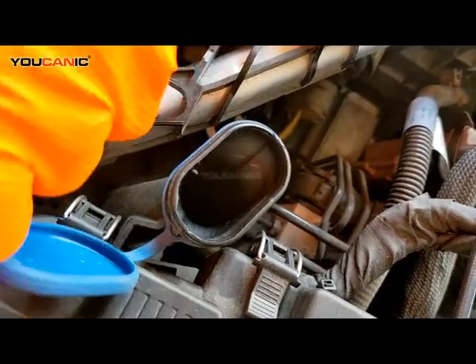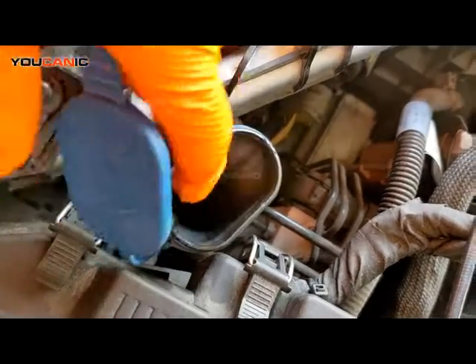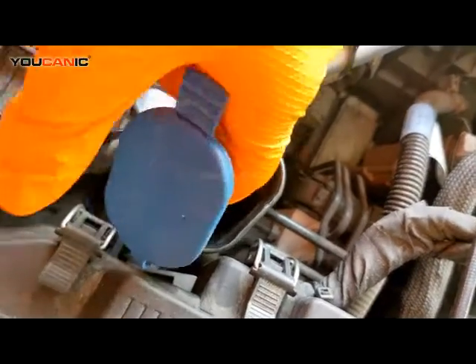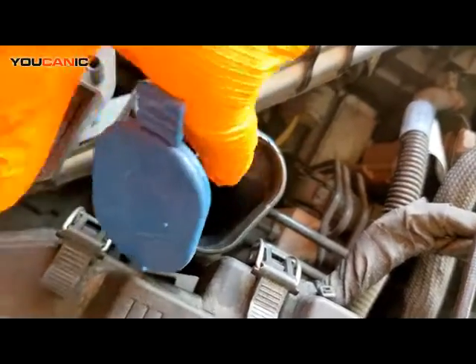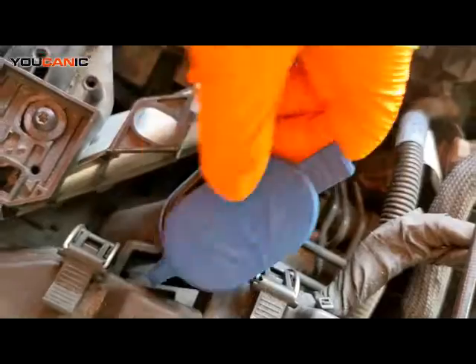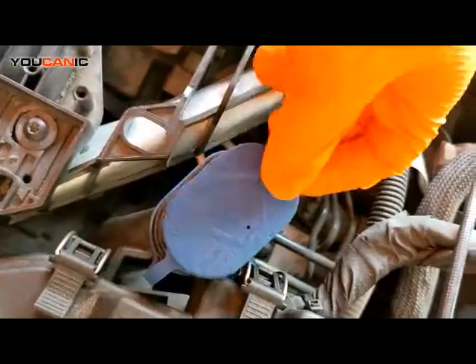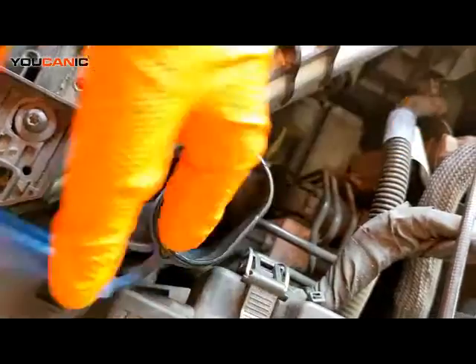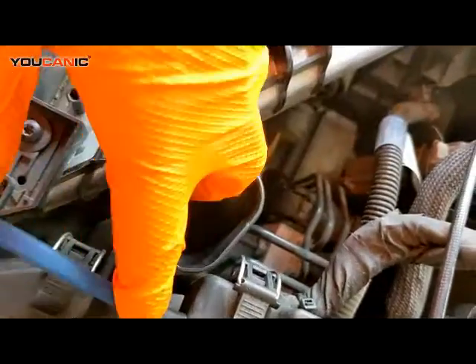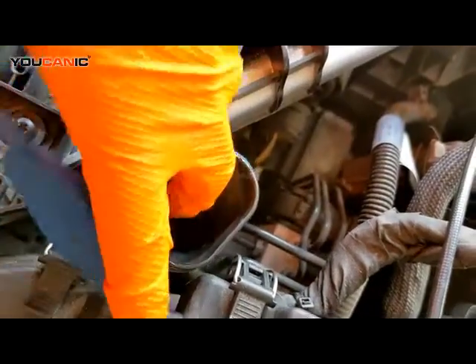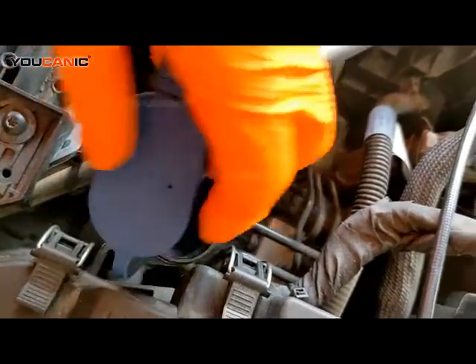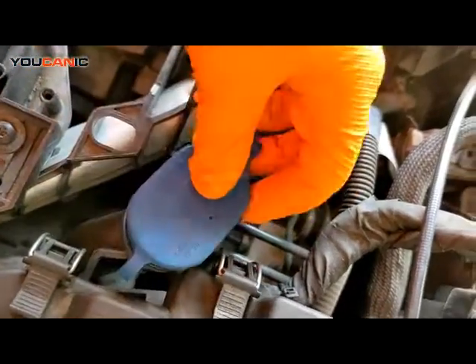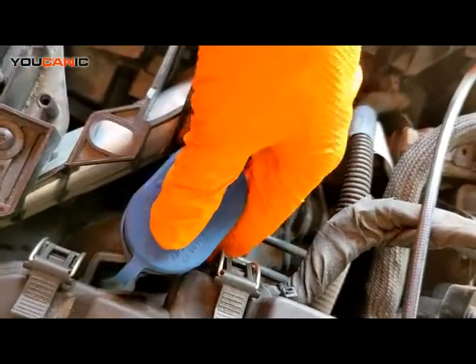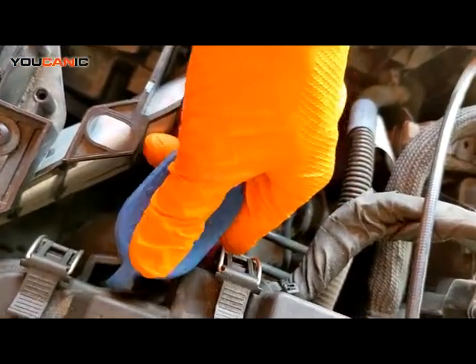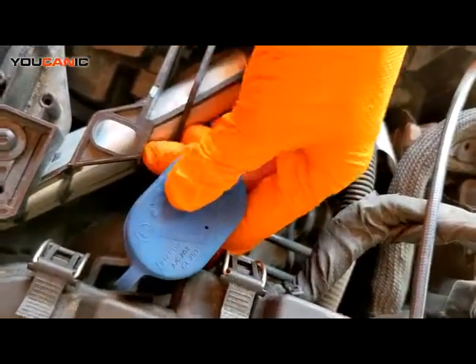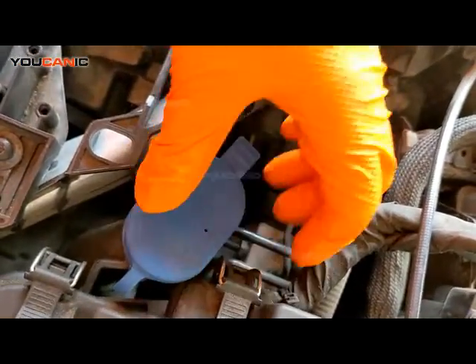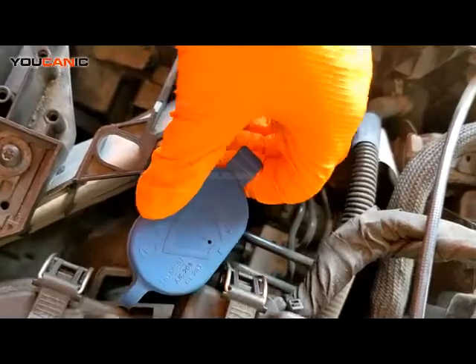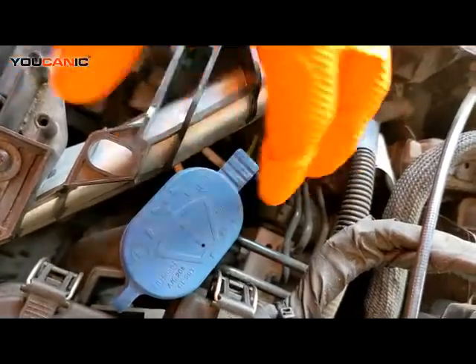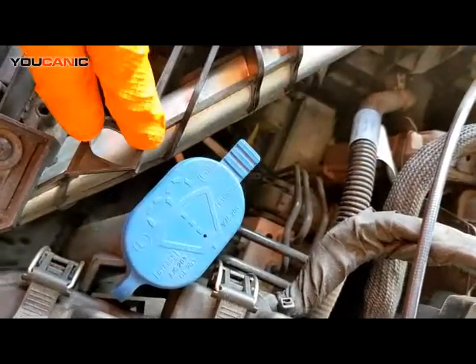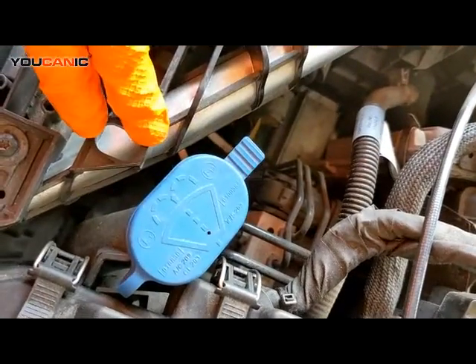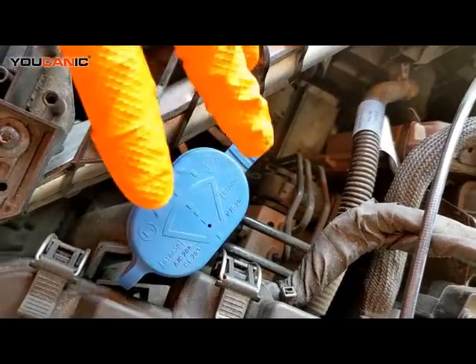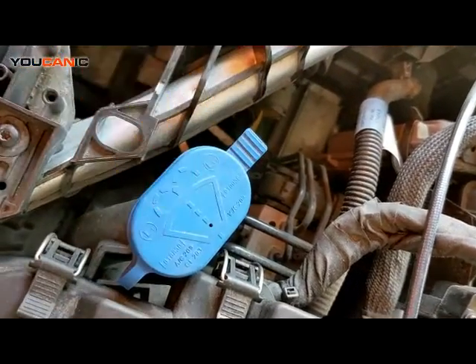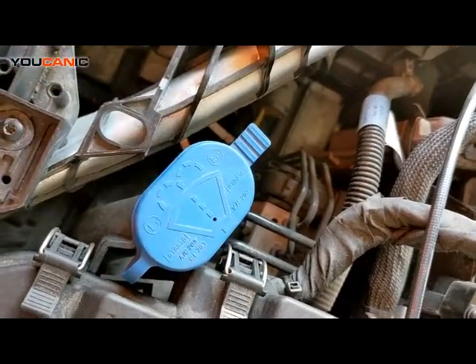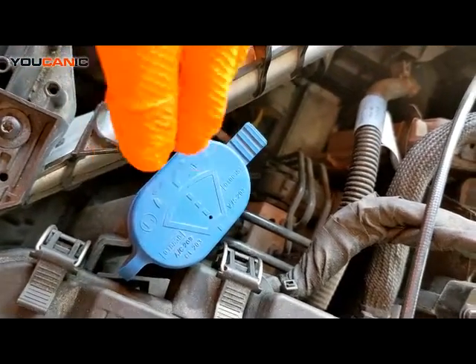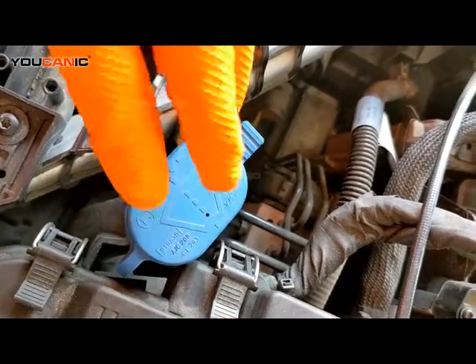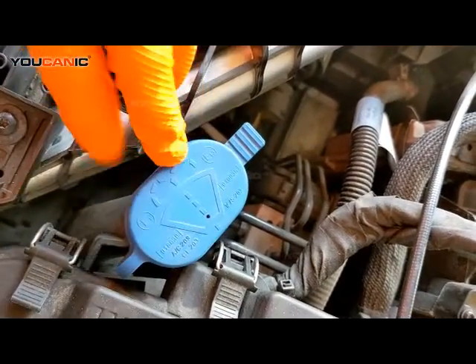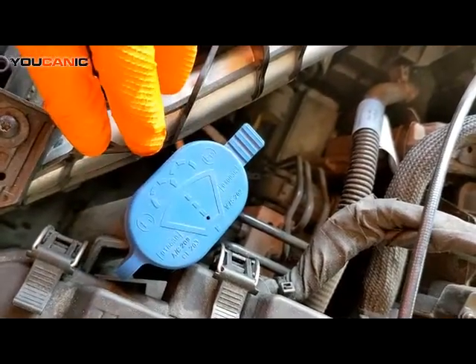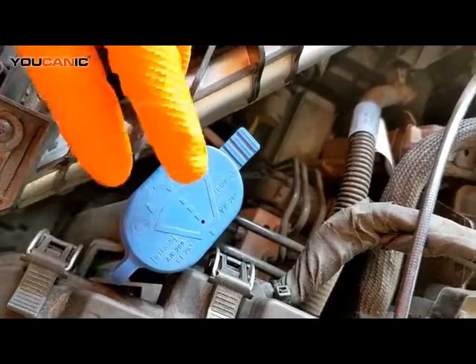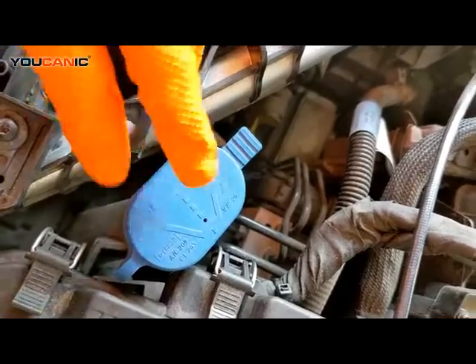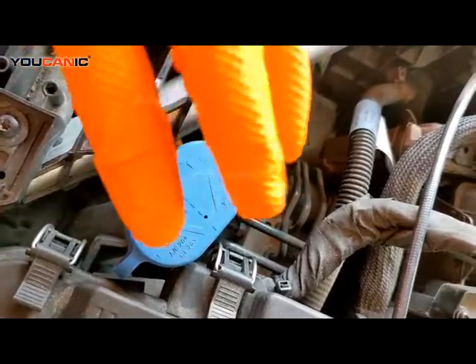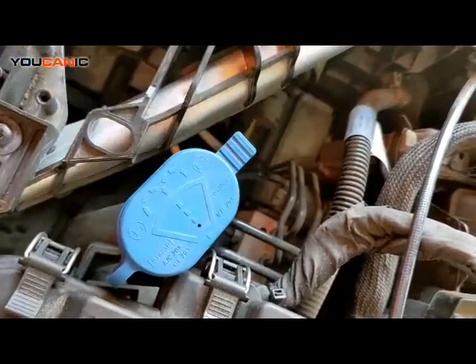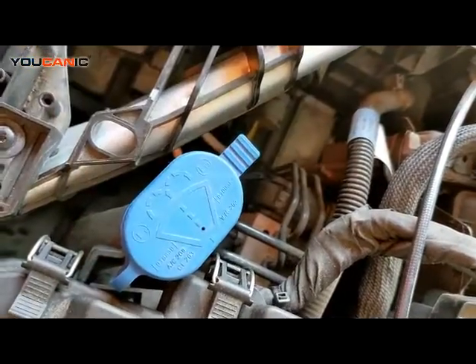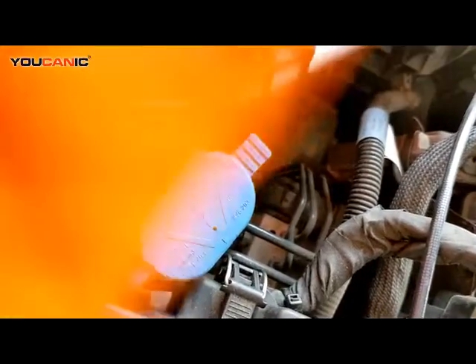You would fill that up until you see the level. There are no indicators except how full it is. Generally they'll hold about three quarts or more, so it'll take quite a bit. Go ahead and fill that up.